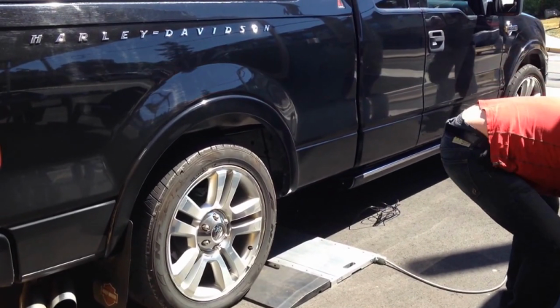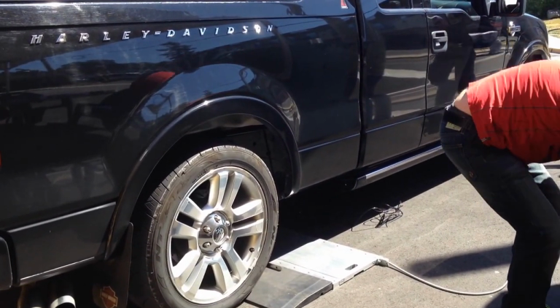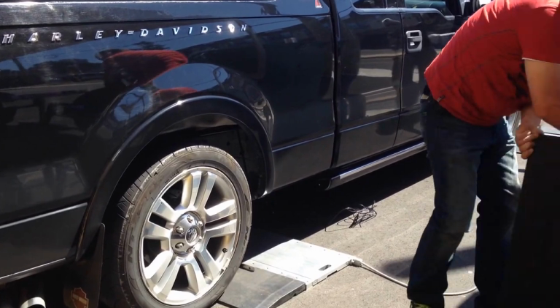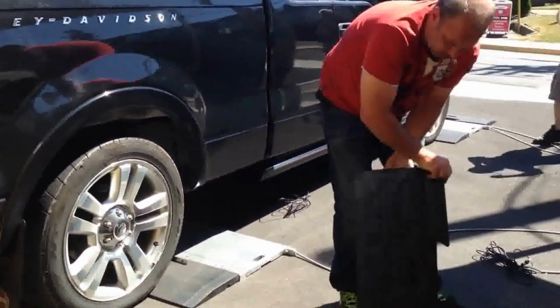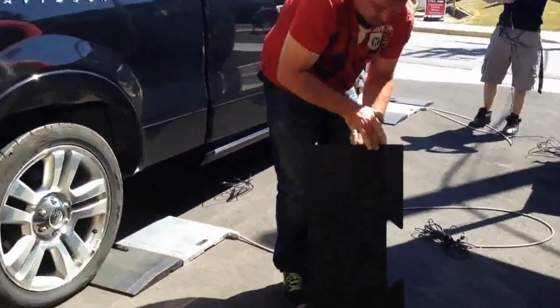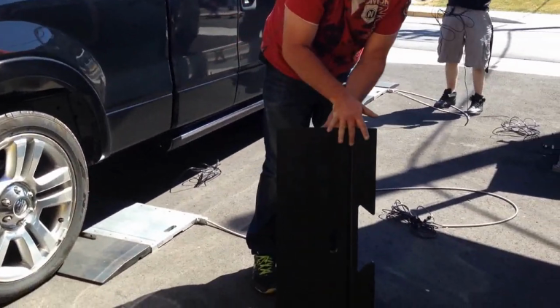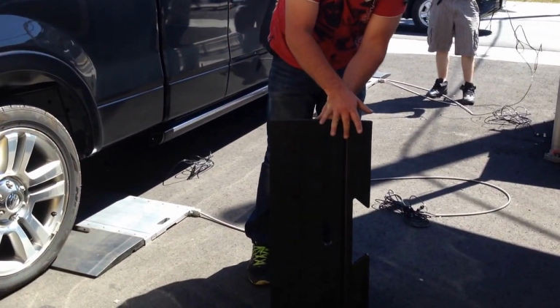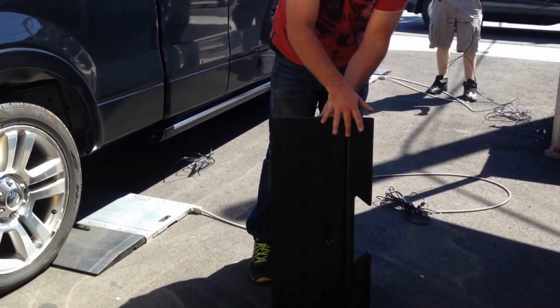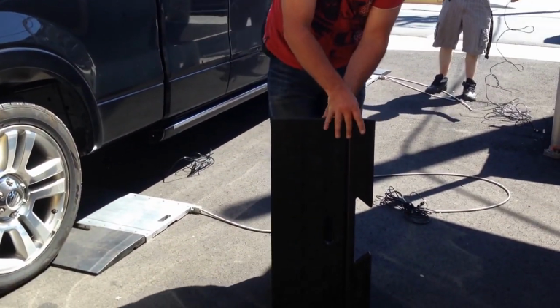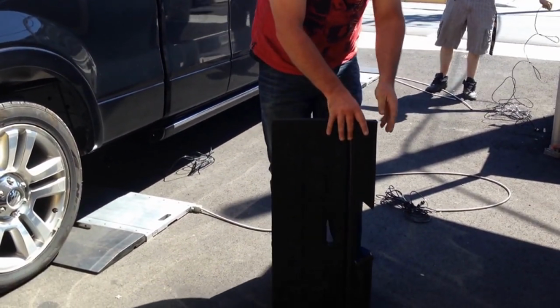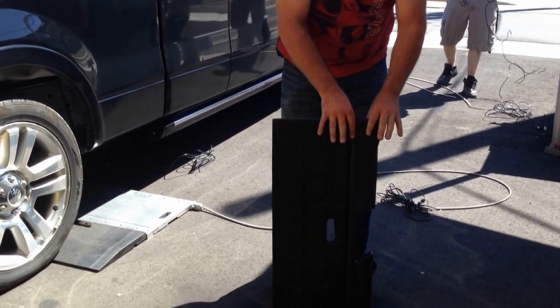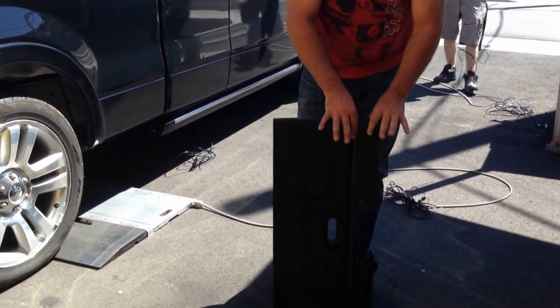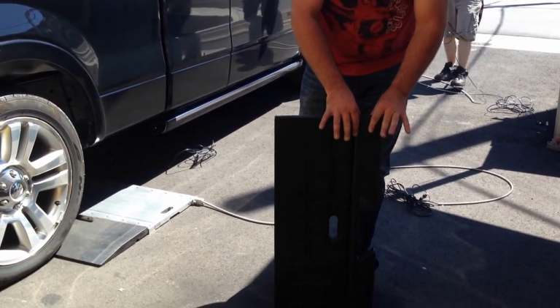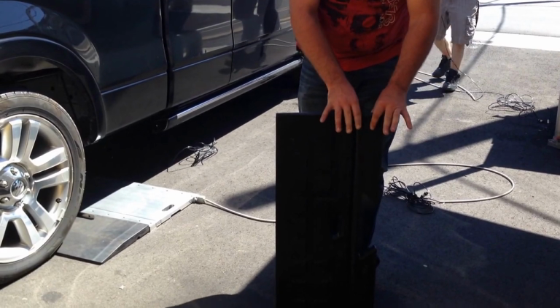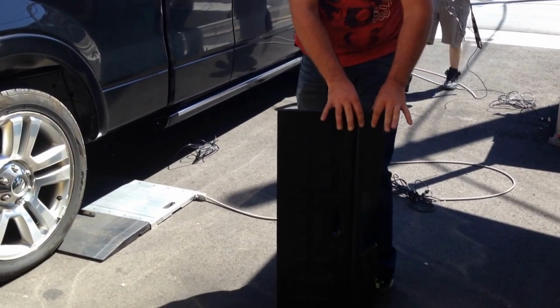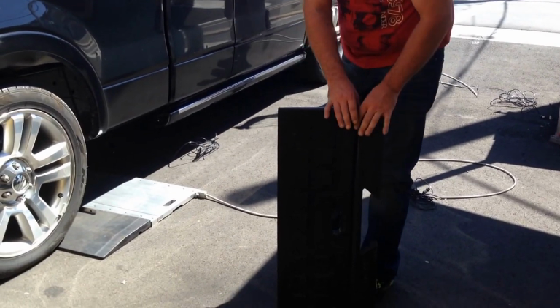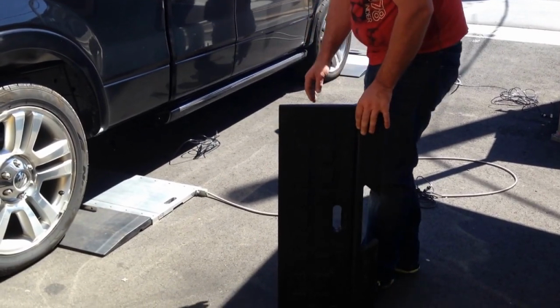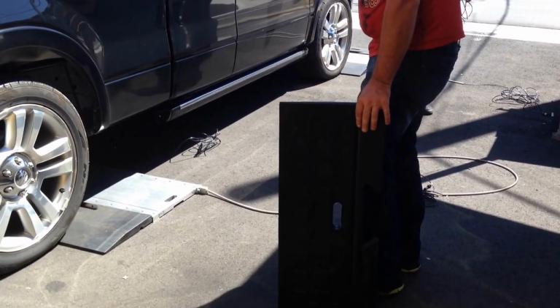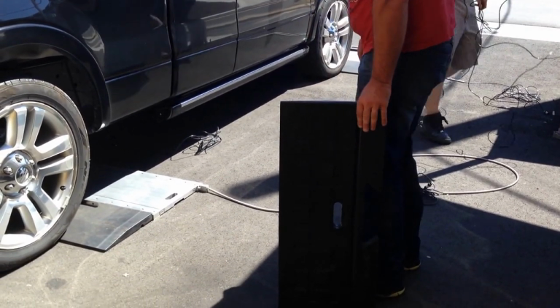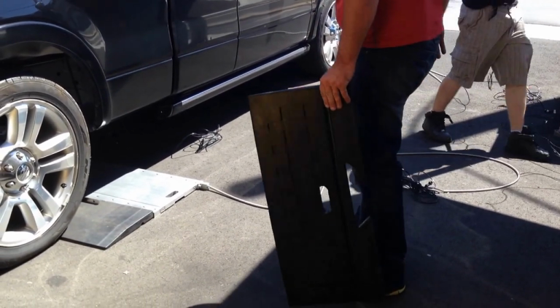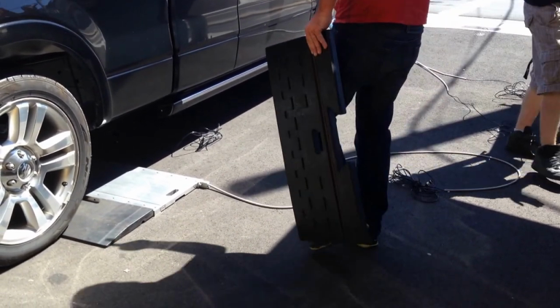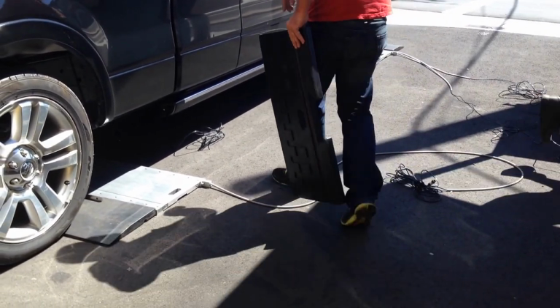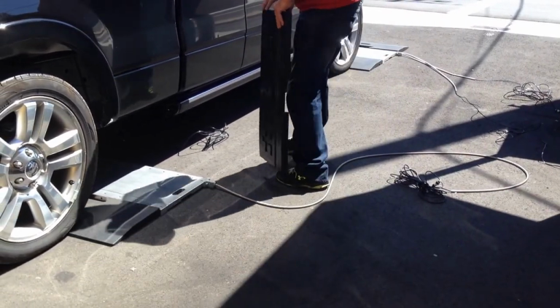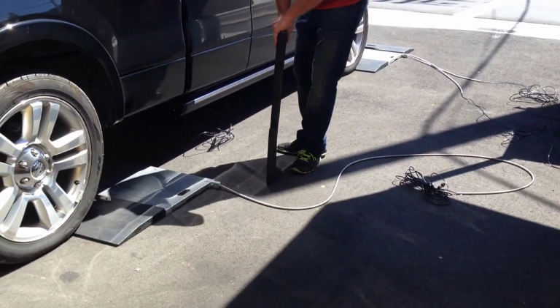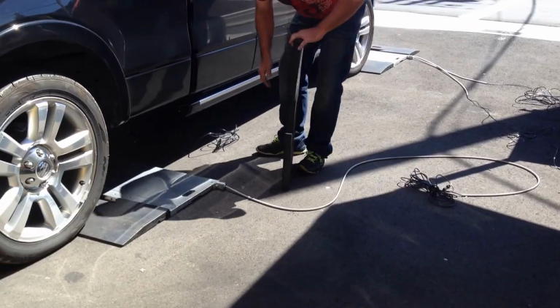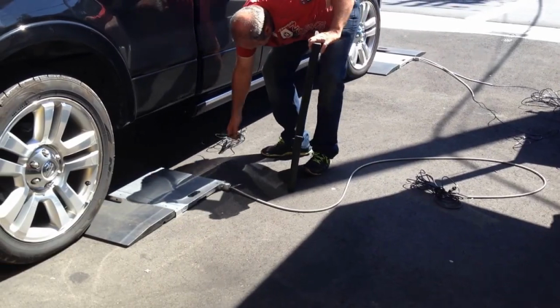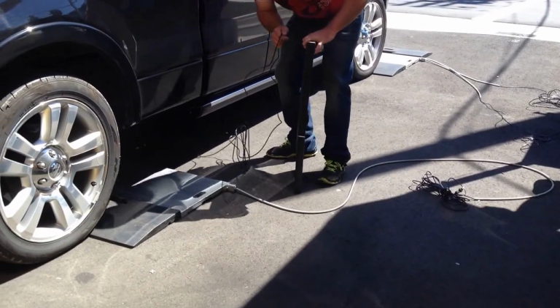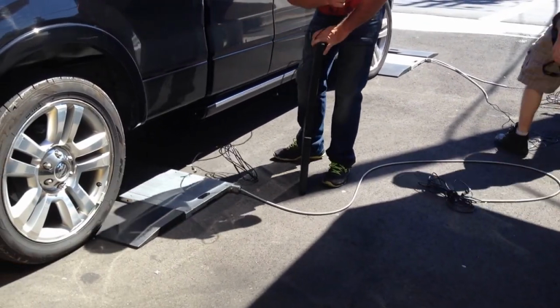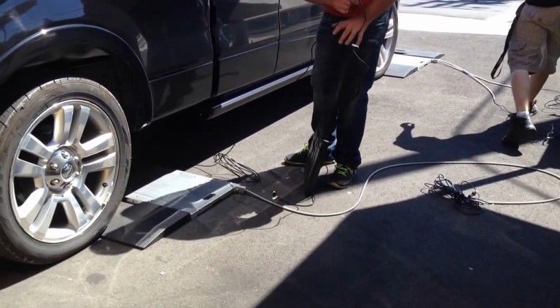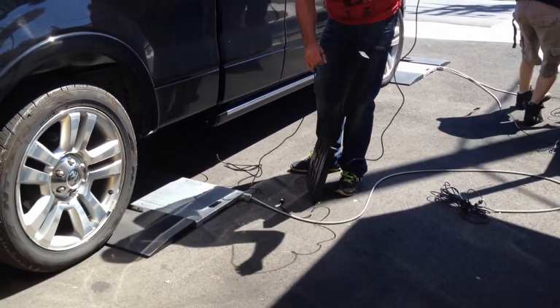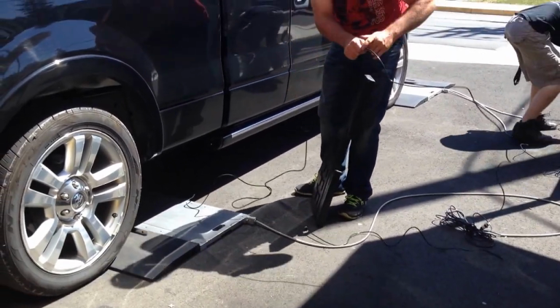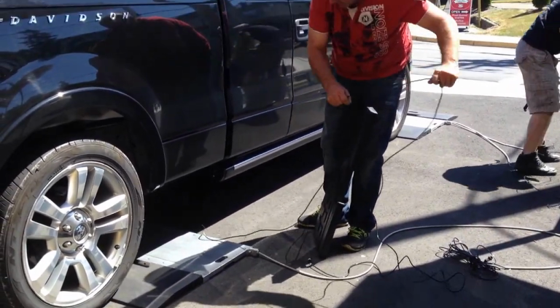Underneath the pads, there's a slot to put the cables. When you drive over, you won't crush them. You want to make sure you get the cables underneath the pads like so. This is from sensor four that I threw it under.